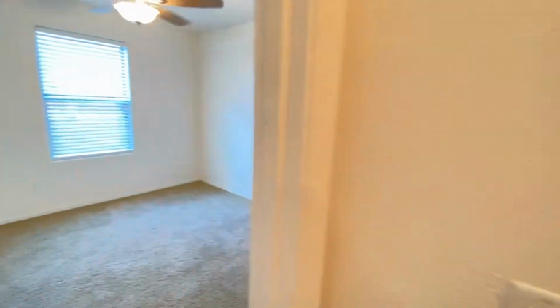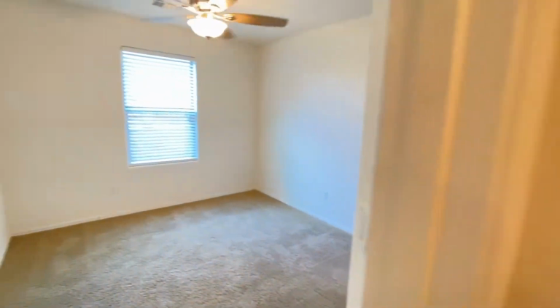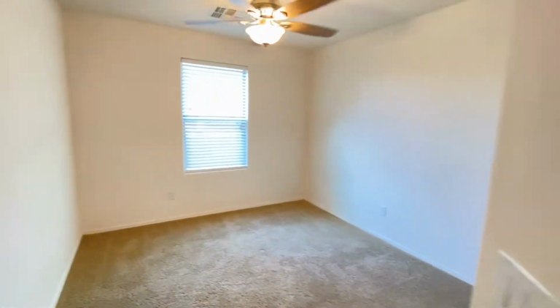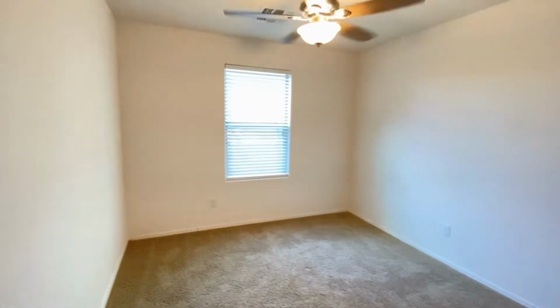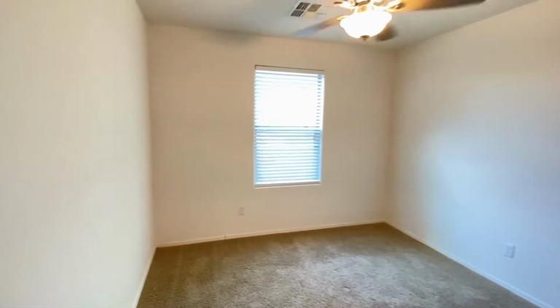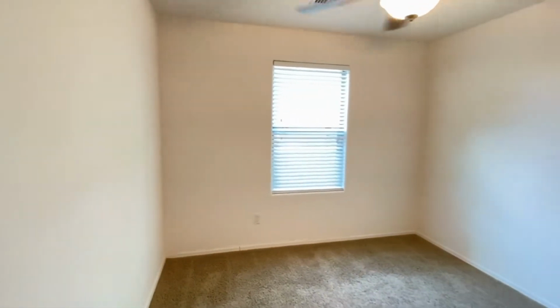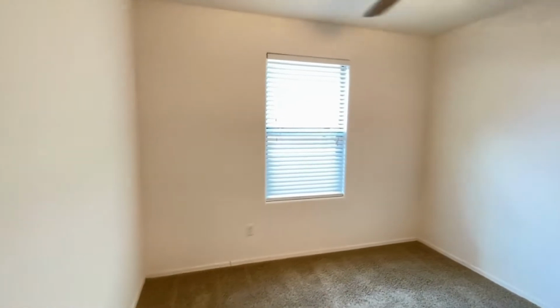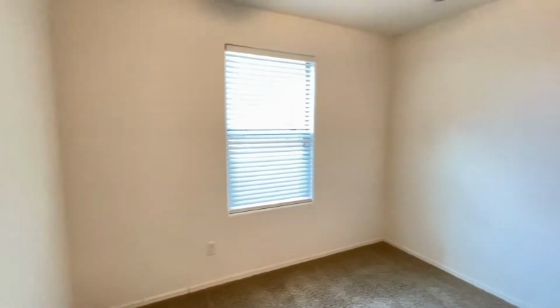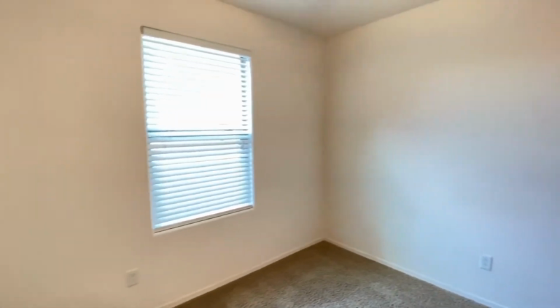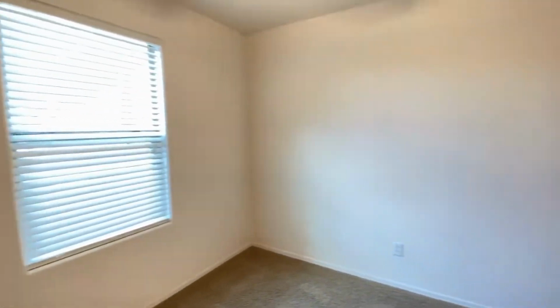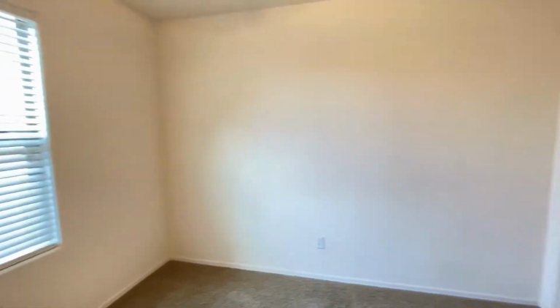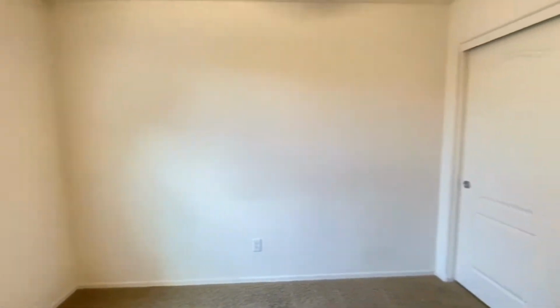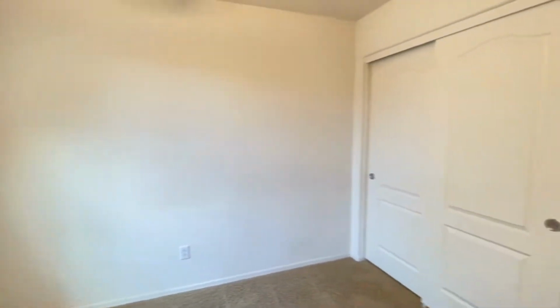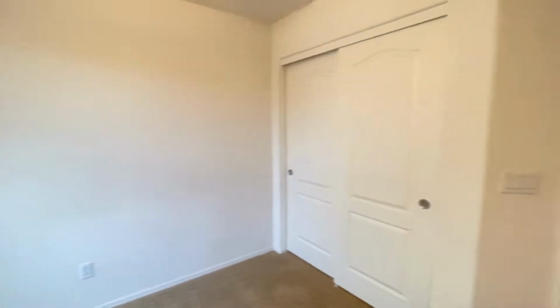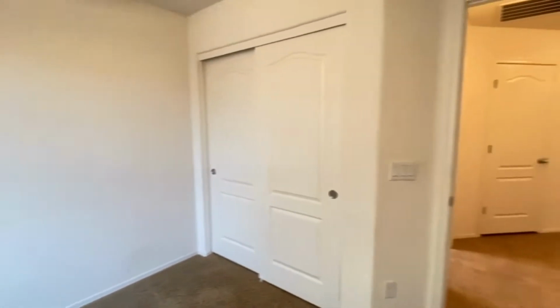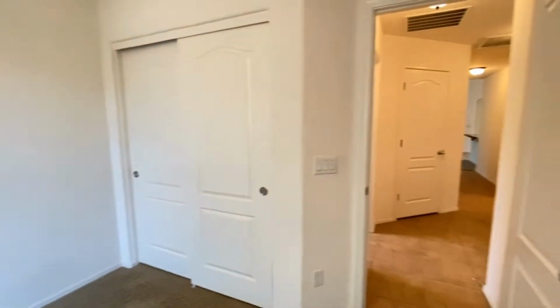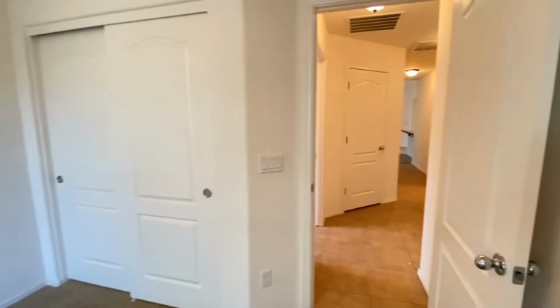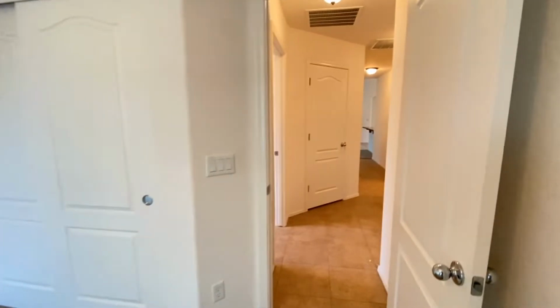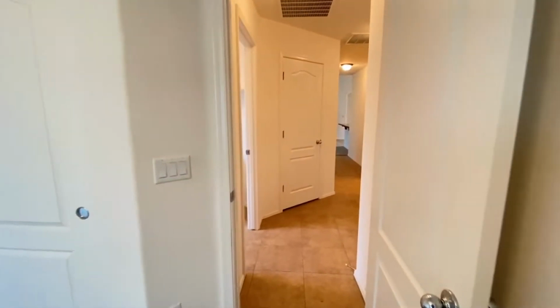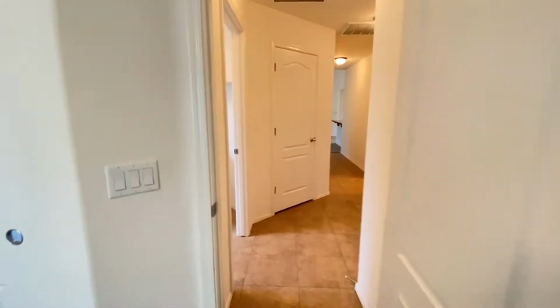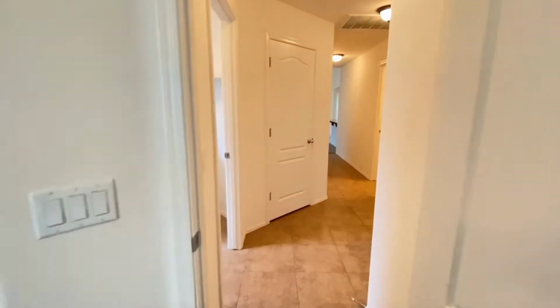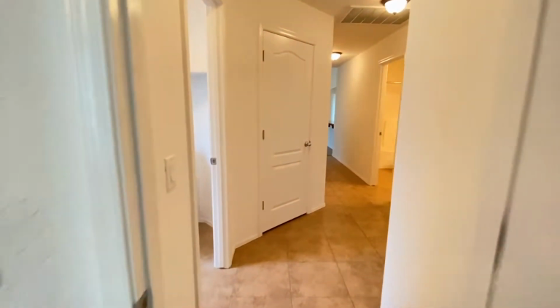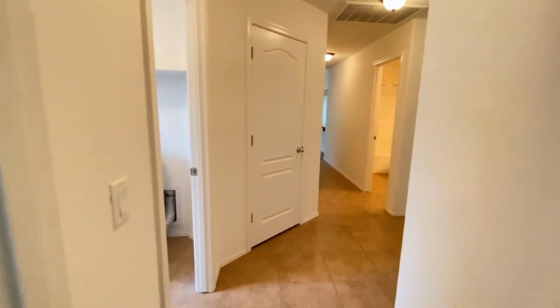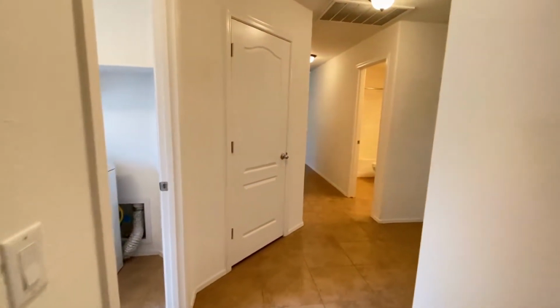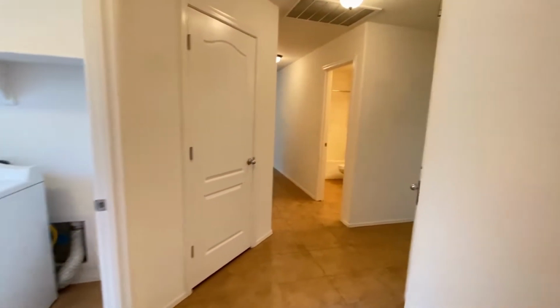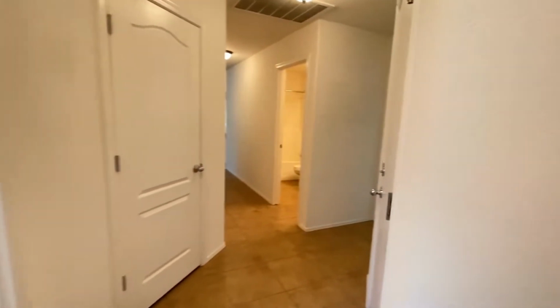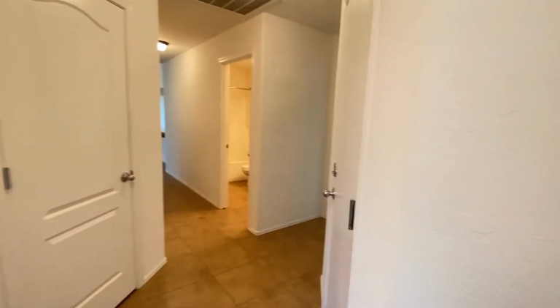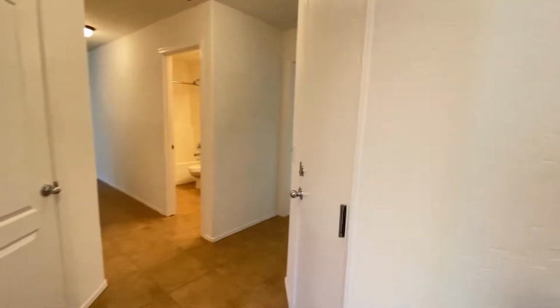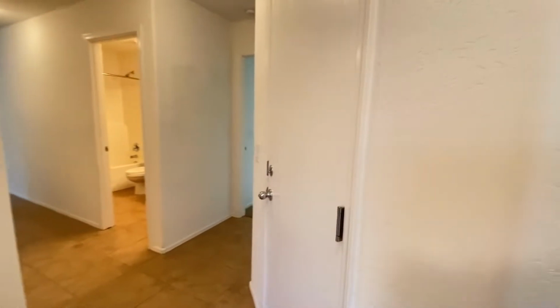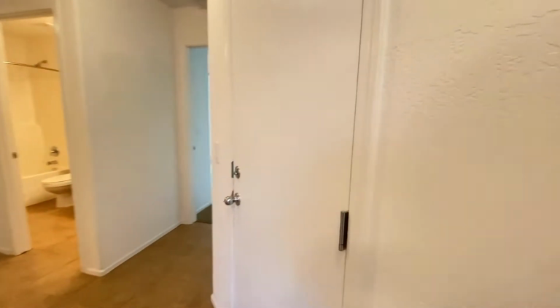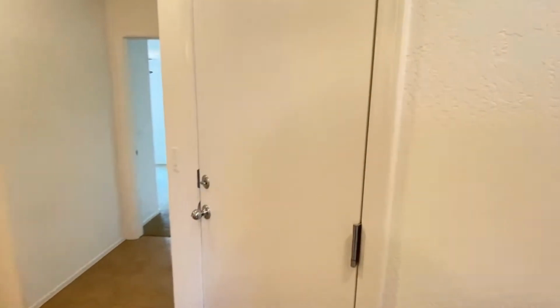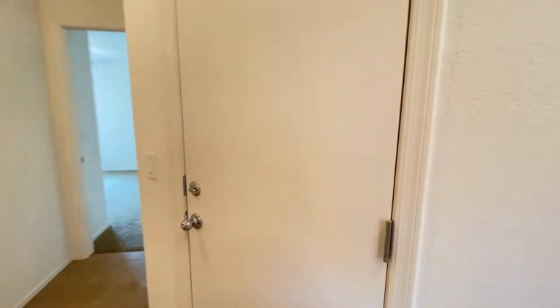Bedroom number one. Good carpet, good paint, ceiling fan, and the two-car garage is there on the right.